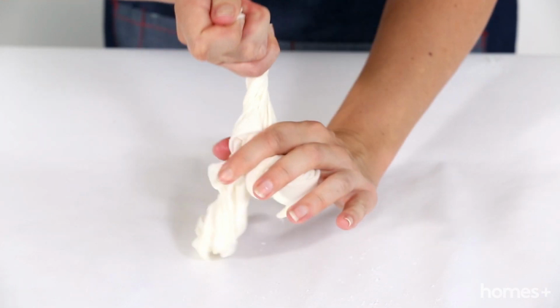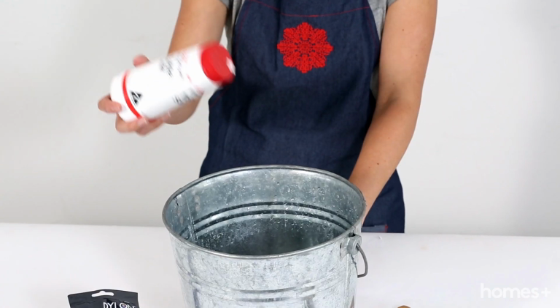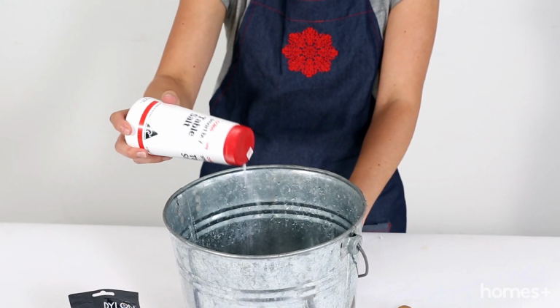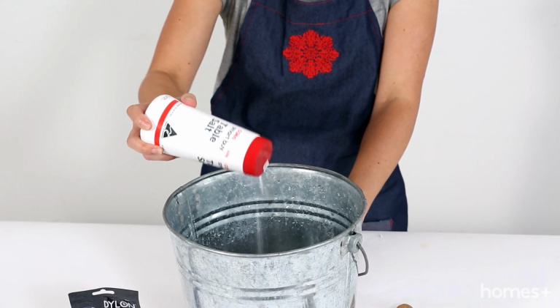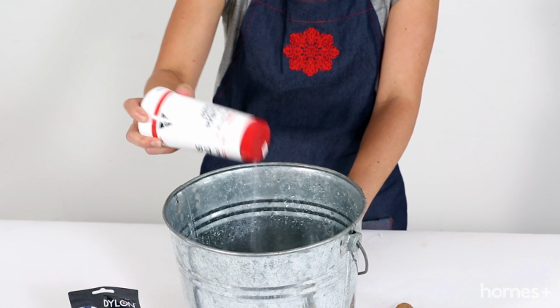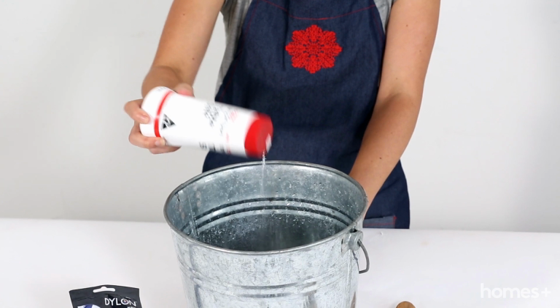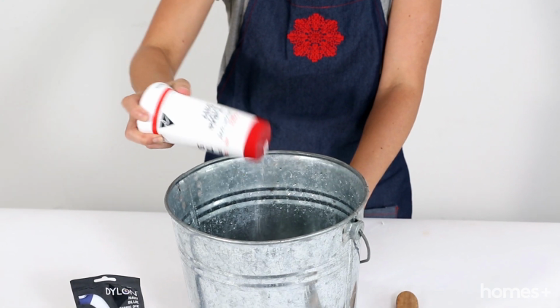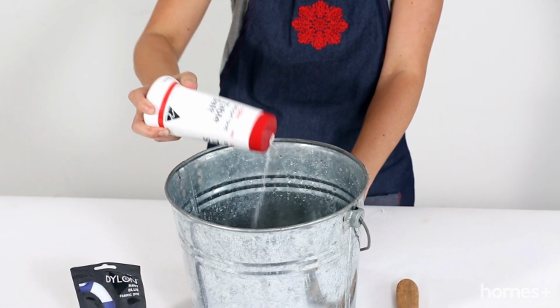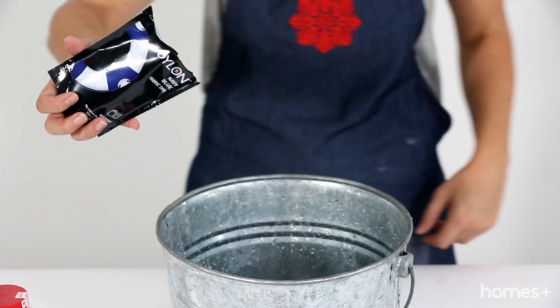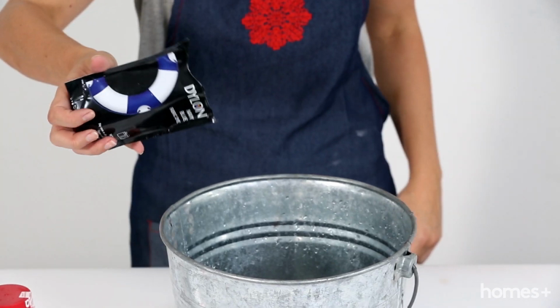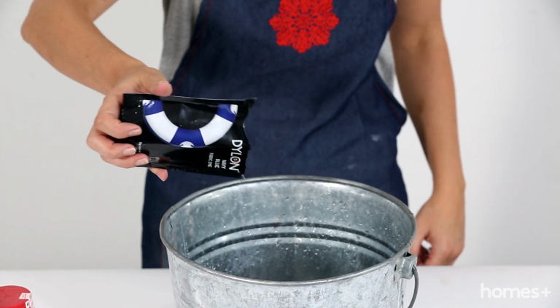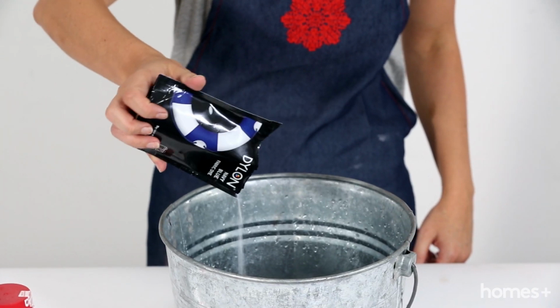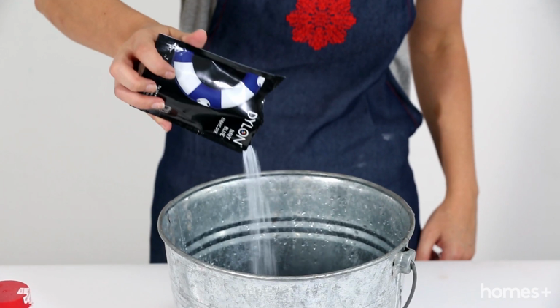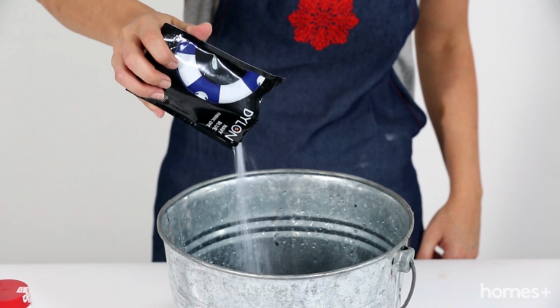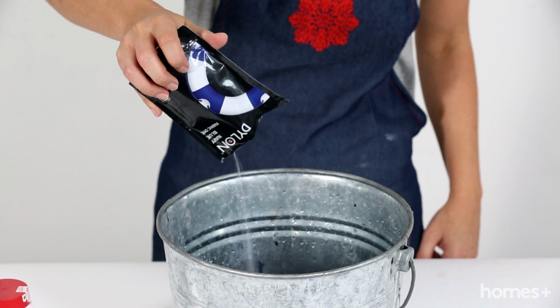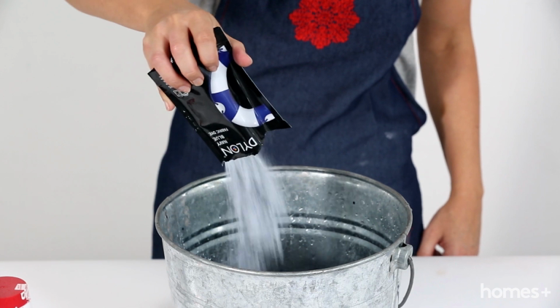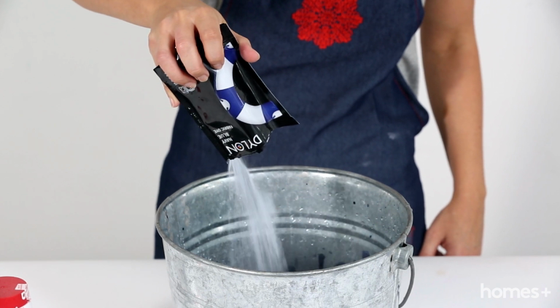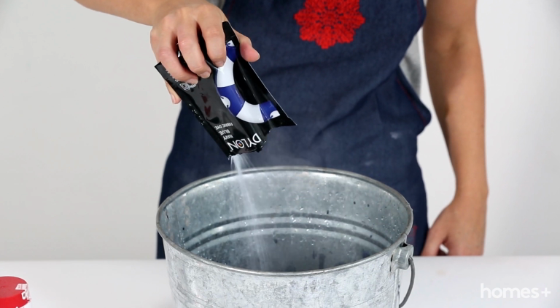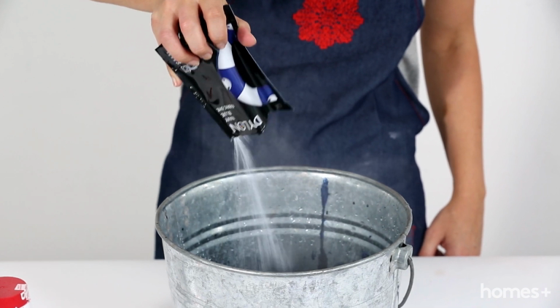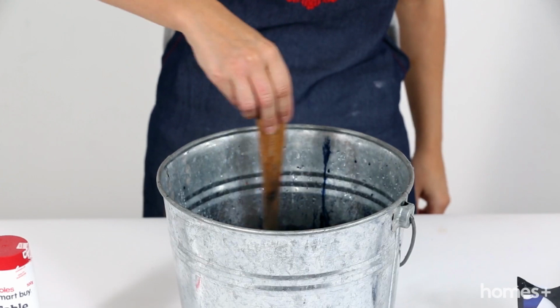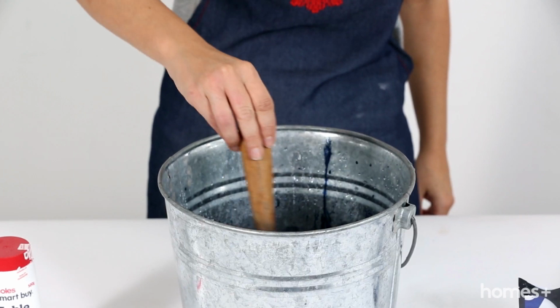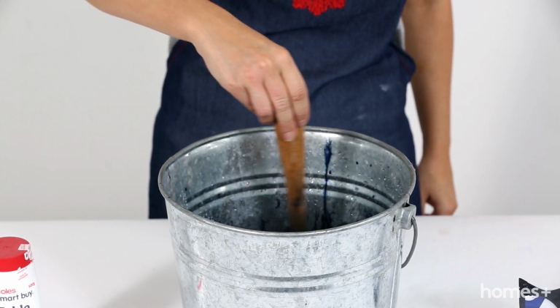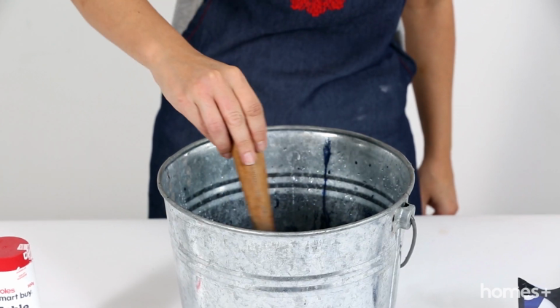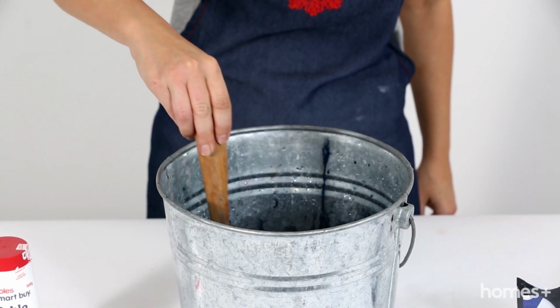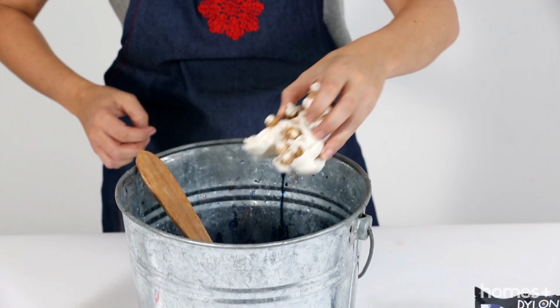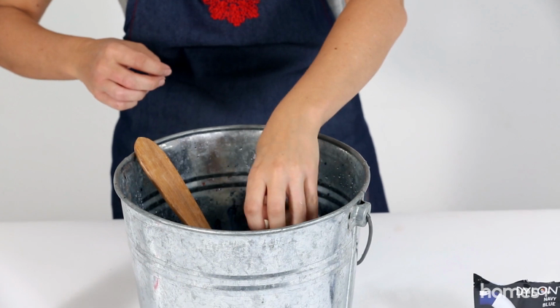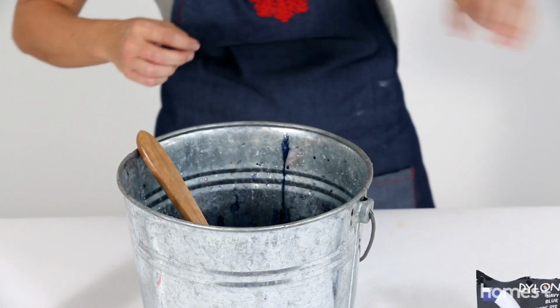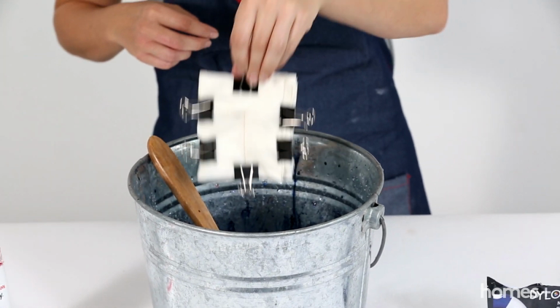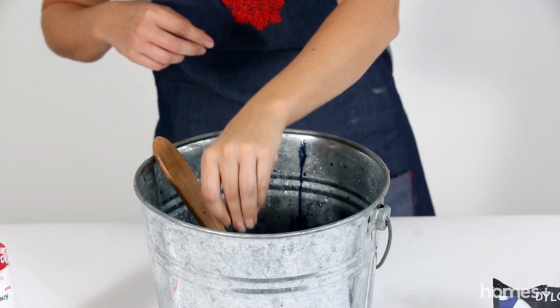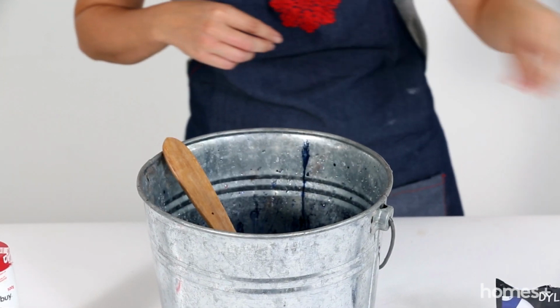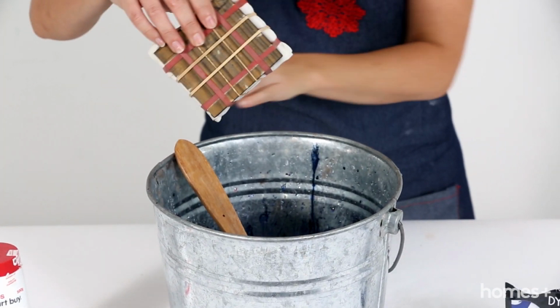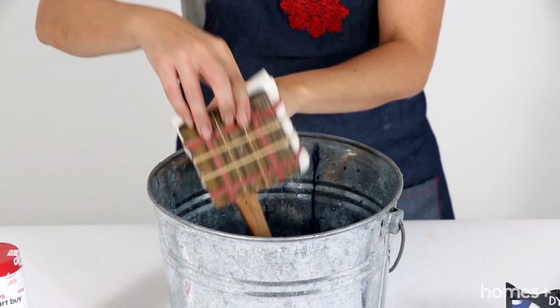Now, grab a bucket of water. Pour a little bit of salt and a sachet of dye powder into the bucket and stir in a circular motion with a wooden spoon. Once the dye is well mixed, place the napkins into the bucket and leave for about 20 to 30 minutes.